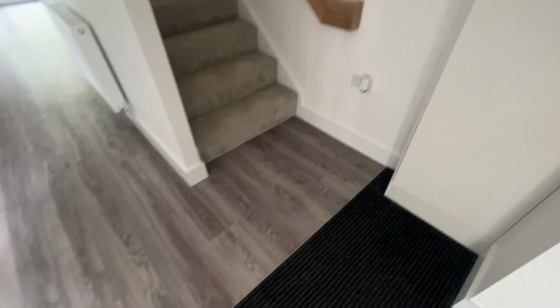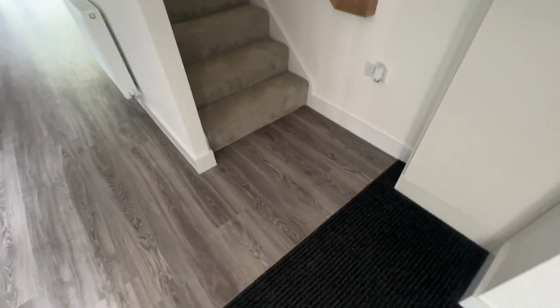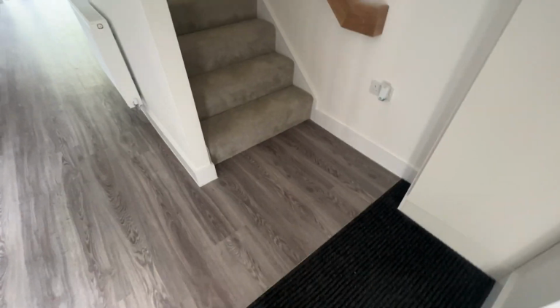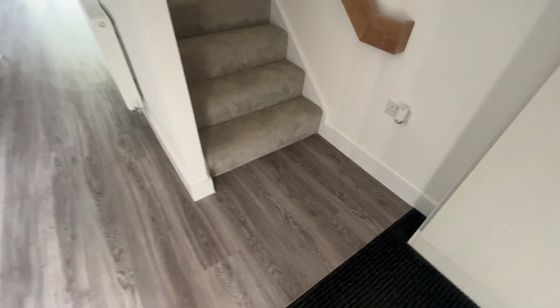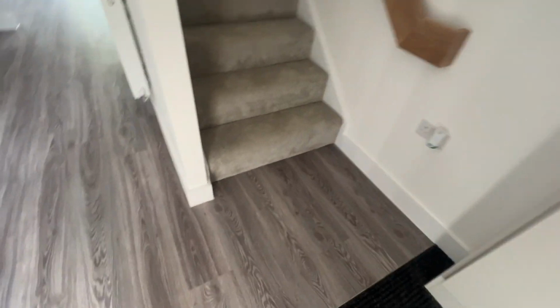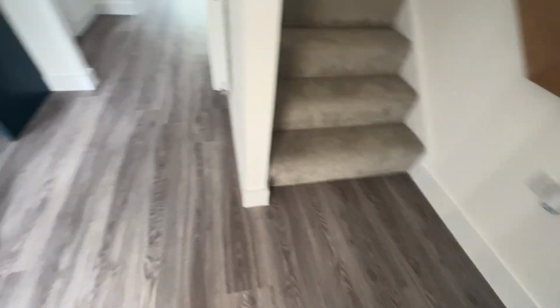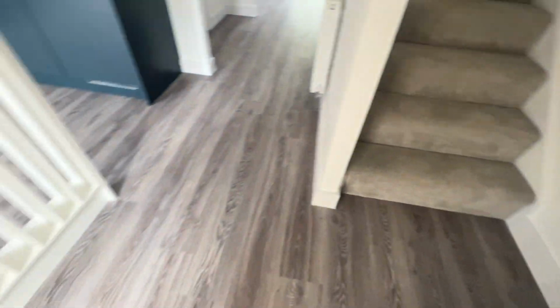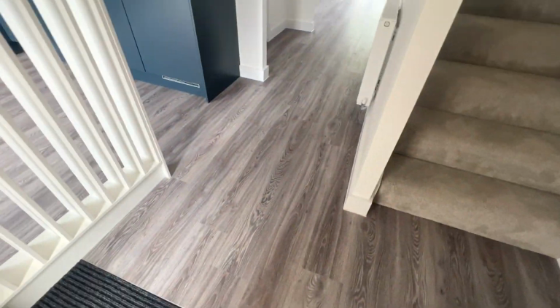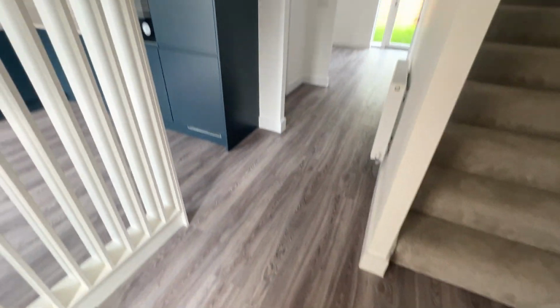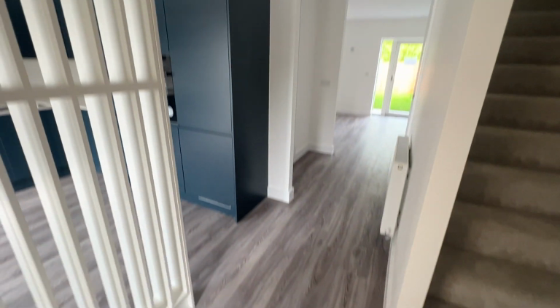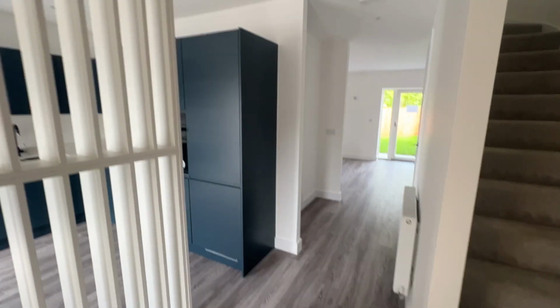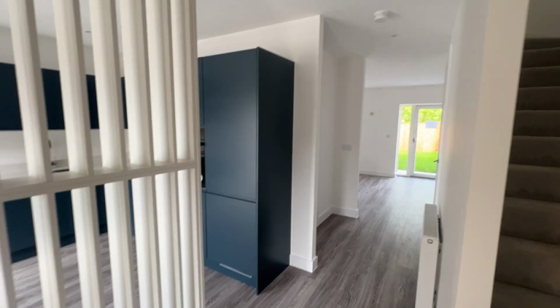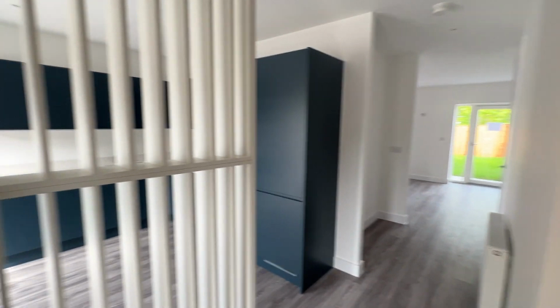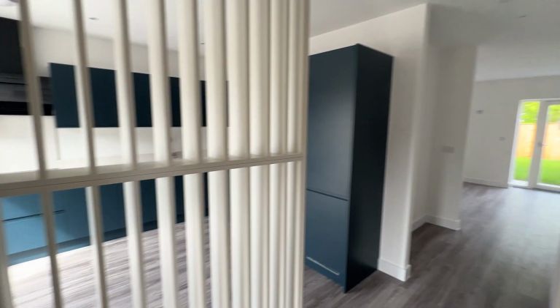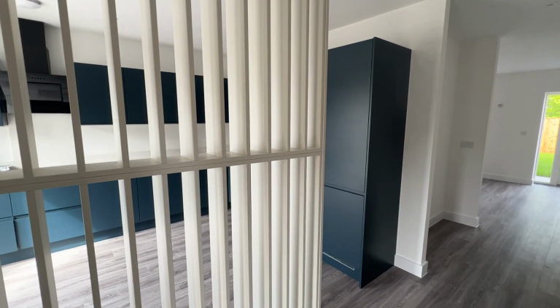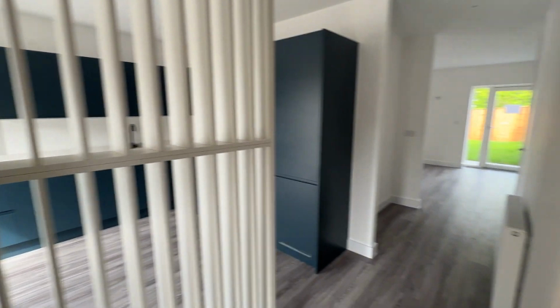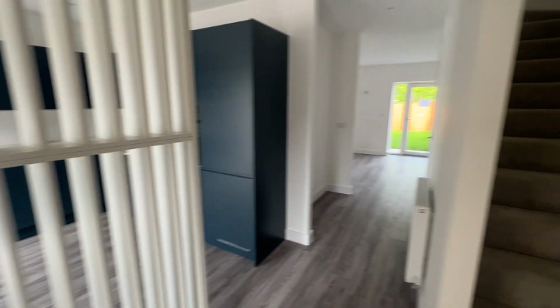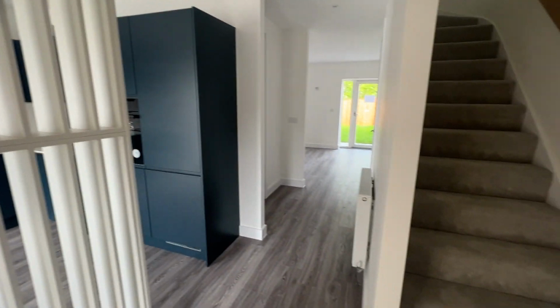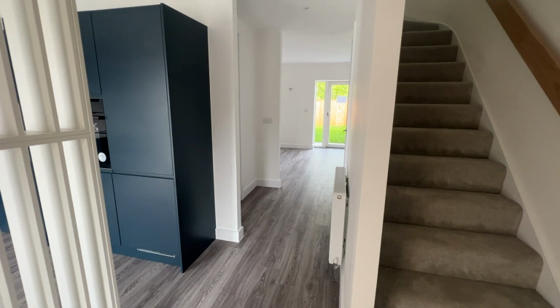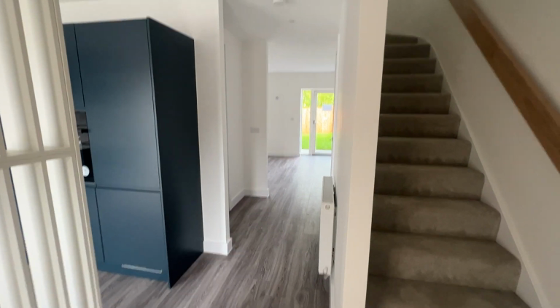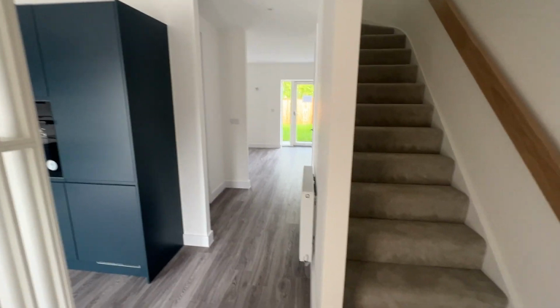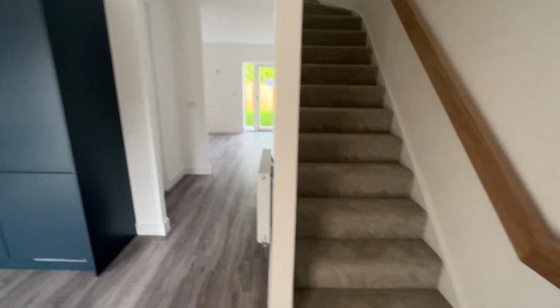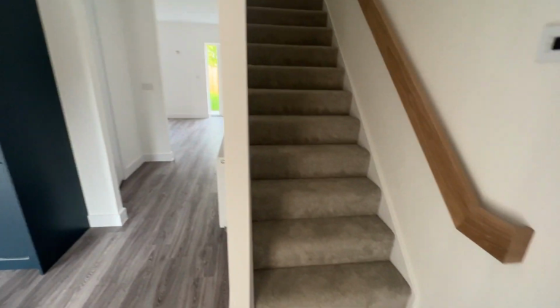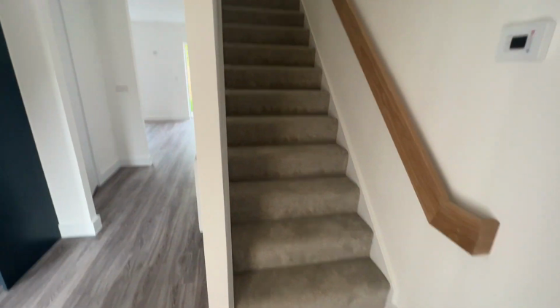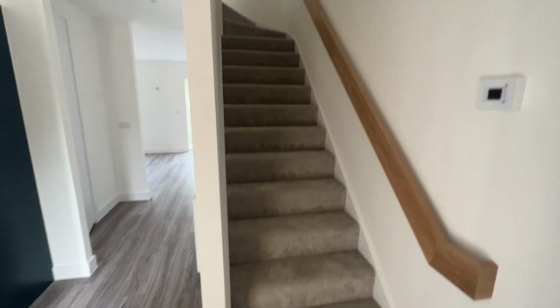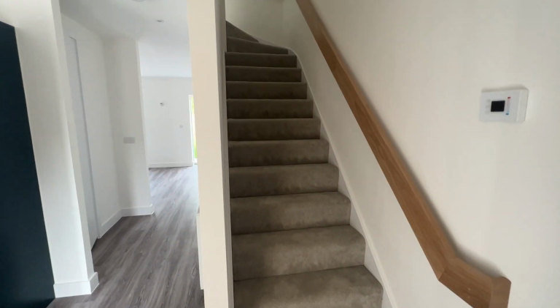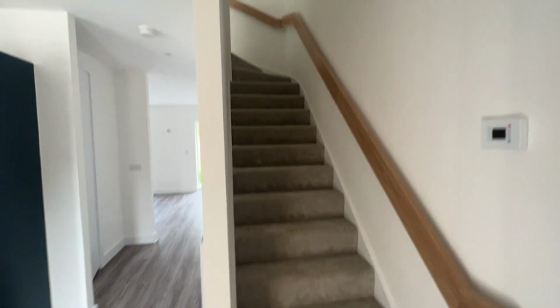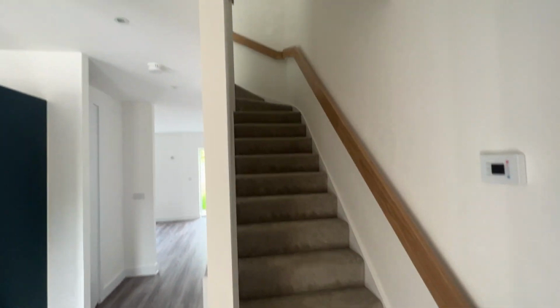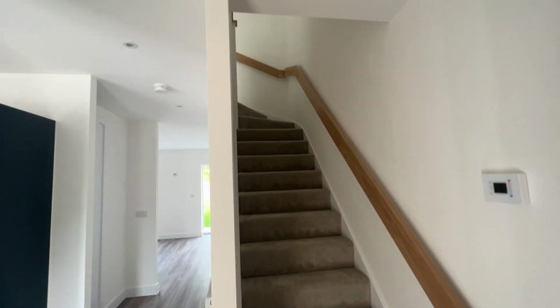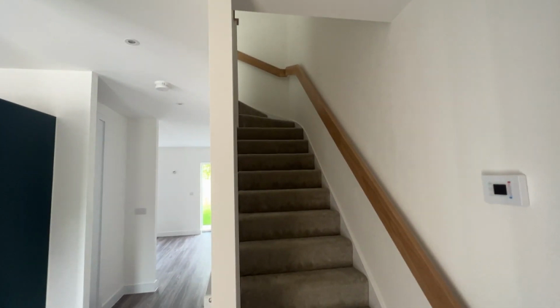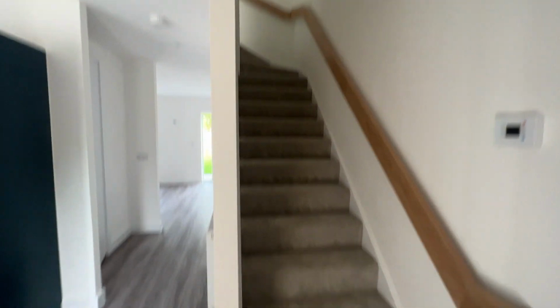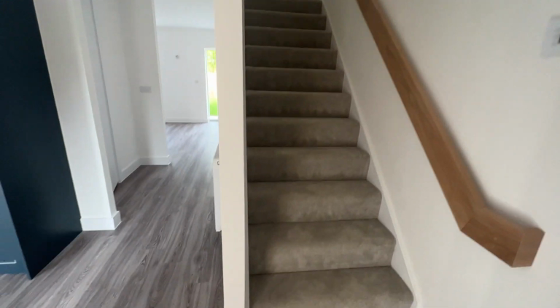Taking us into the open plan hallway, giving access to the kitchen, lounge area, and so on, with a close-turning staircase leading up to the landing.